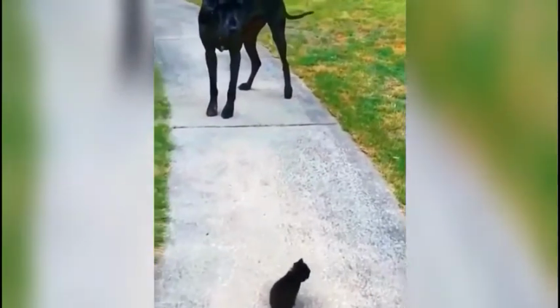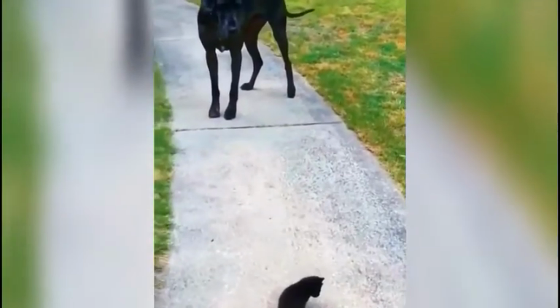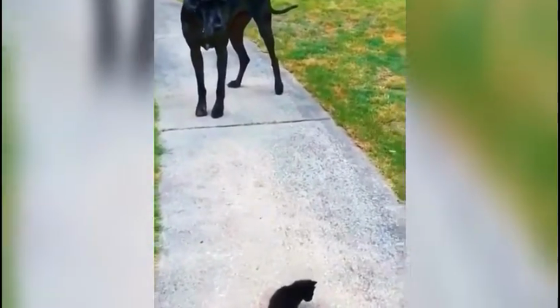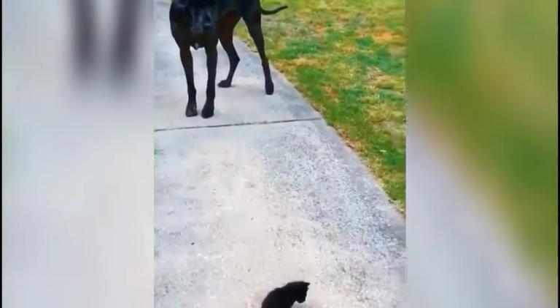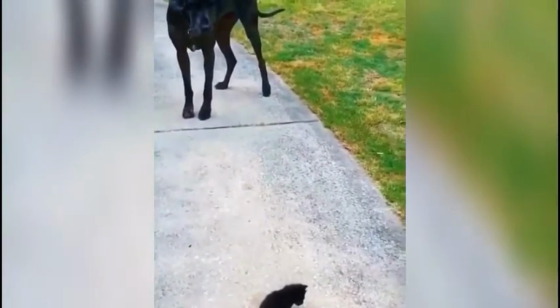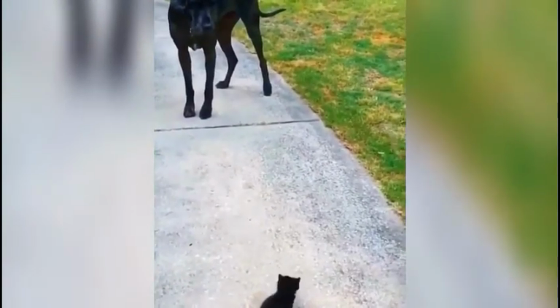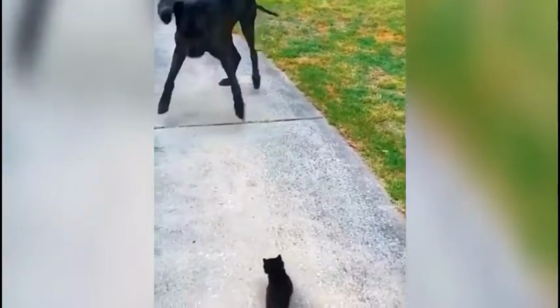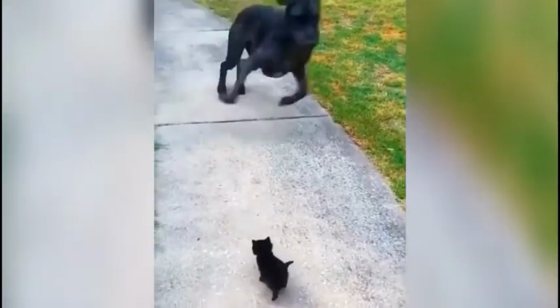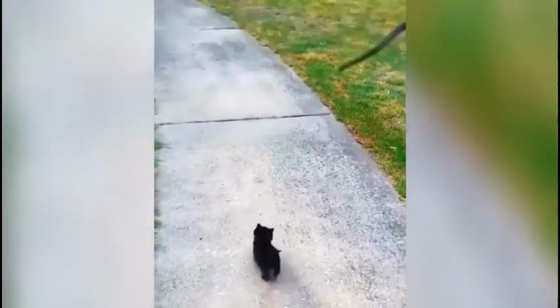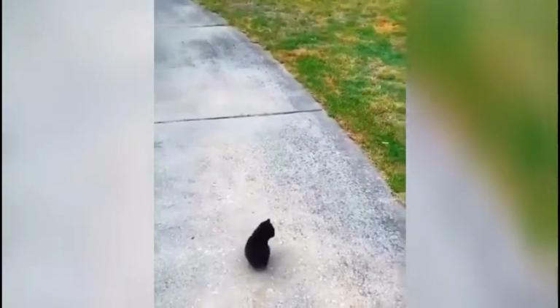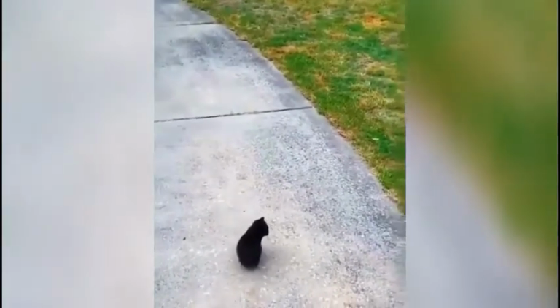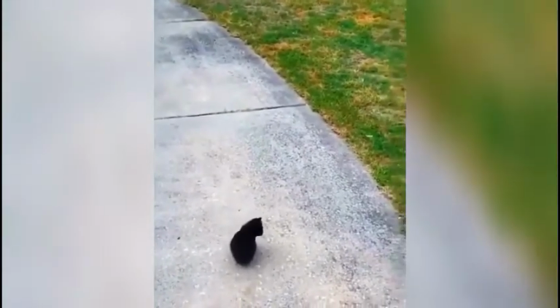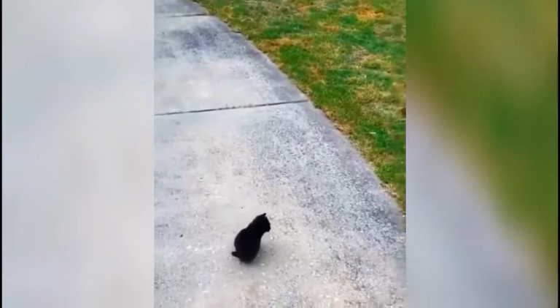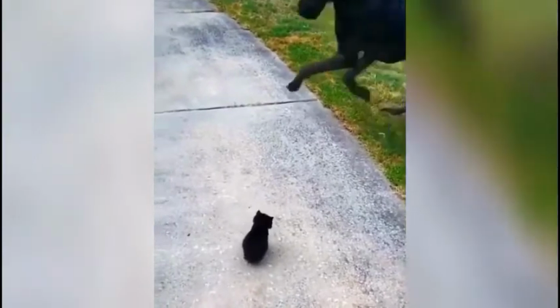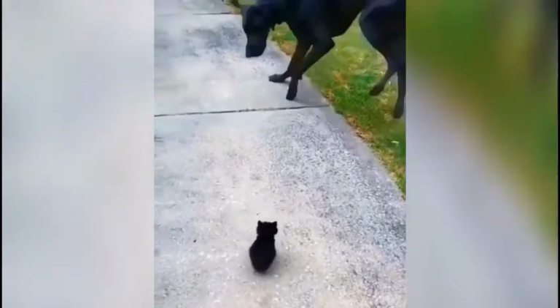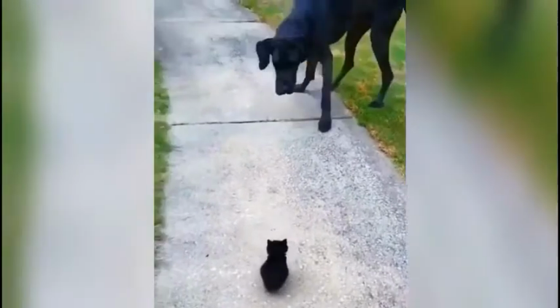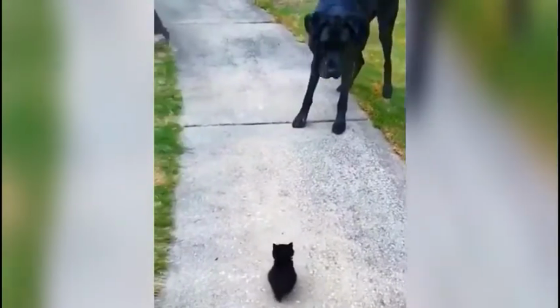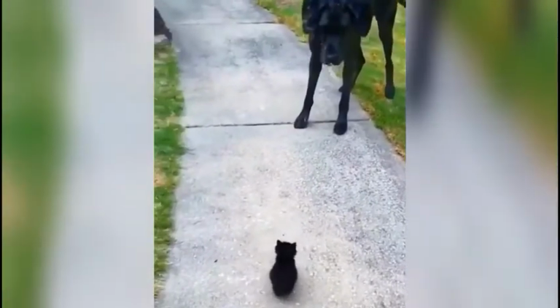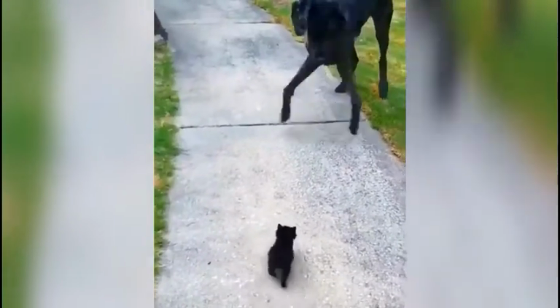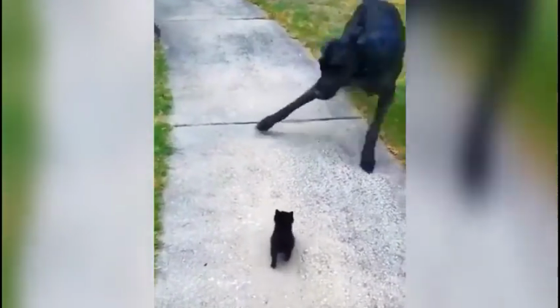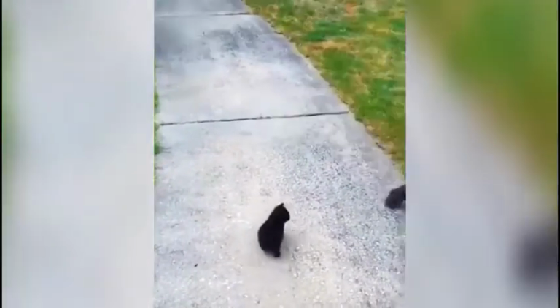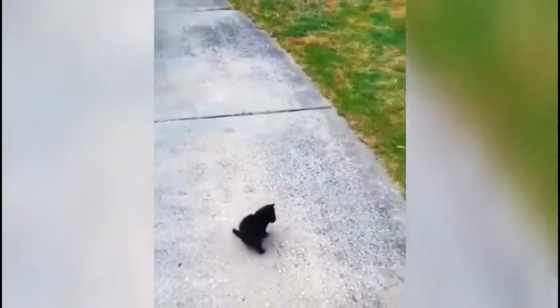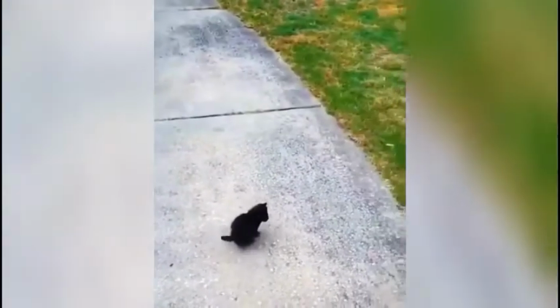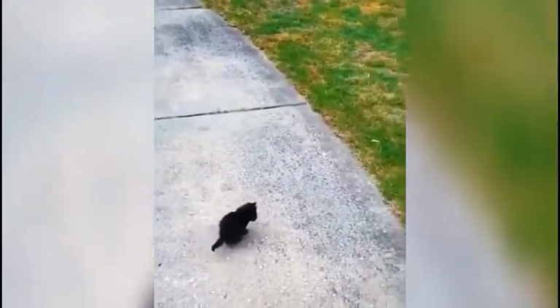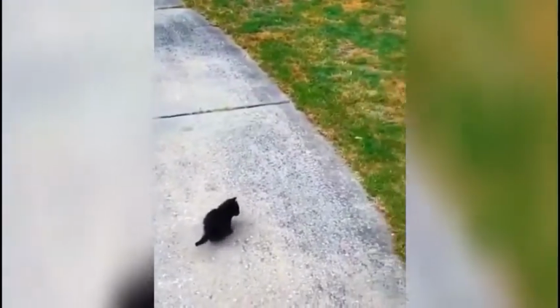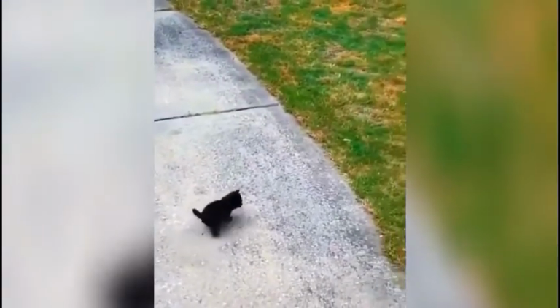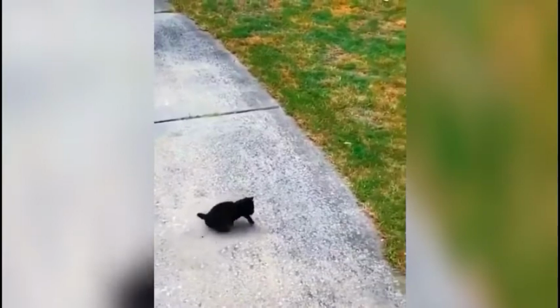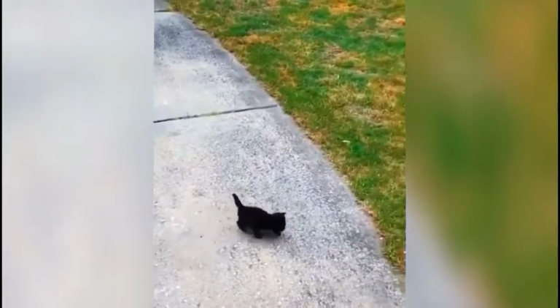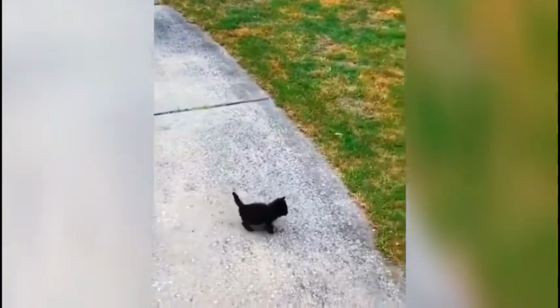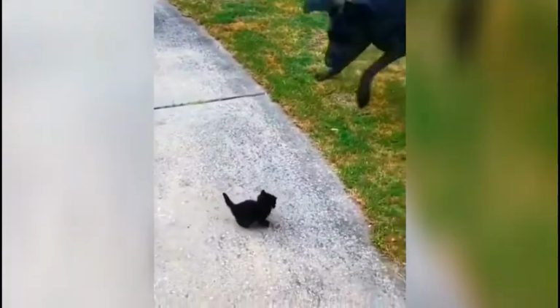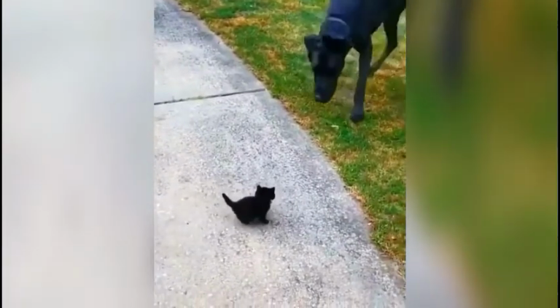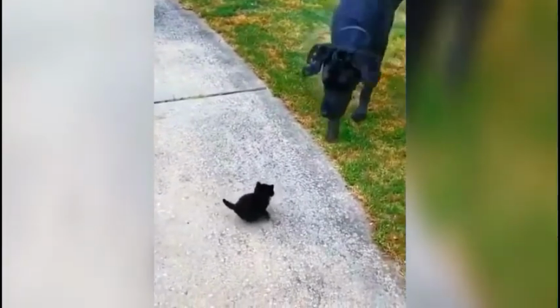This dog is amazed to see such a small kitten, and this kitten is fearless.